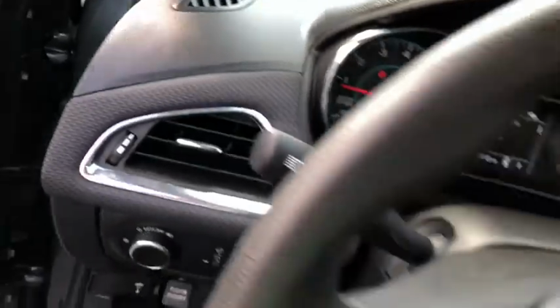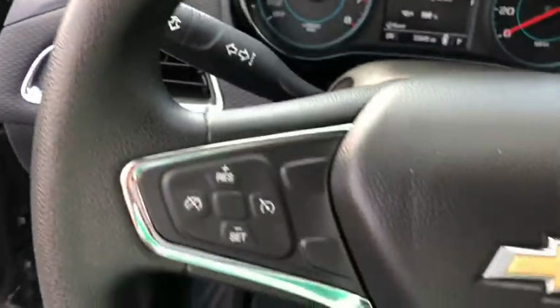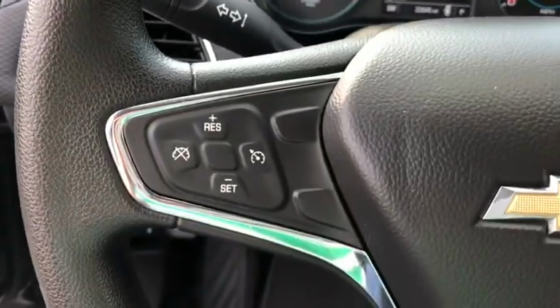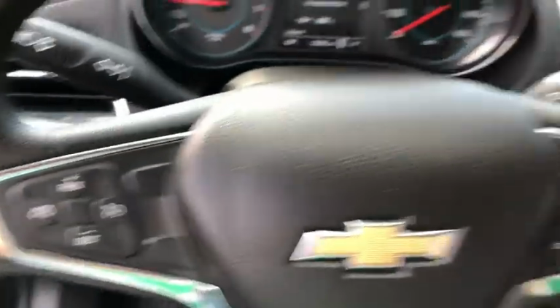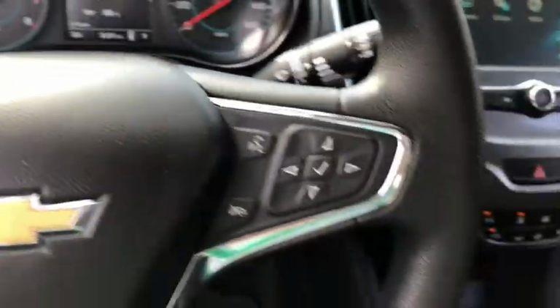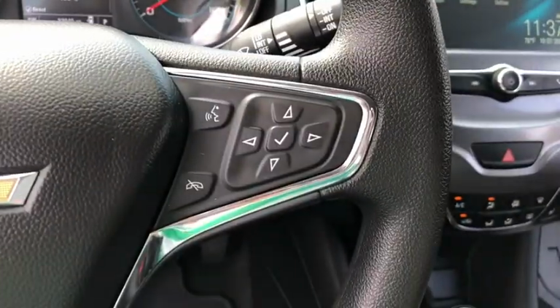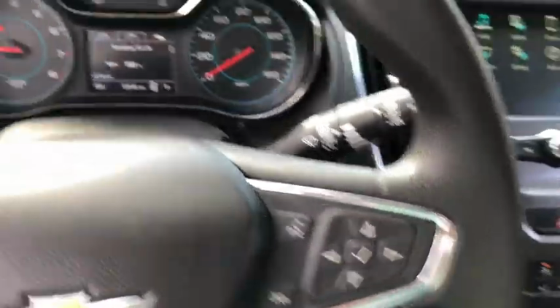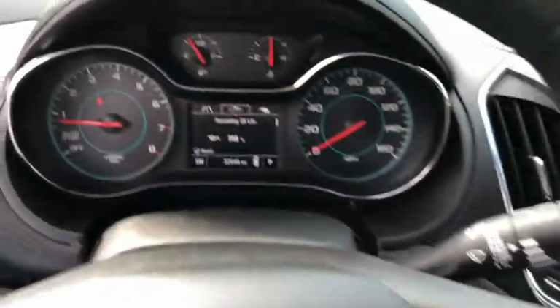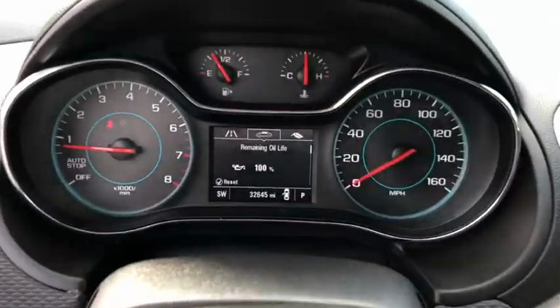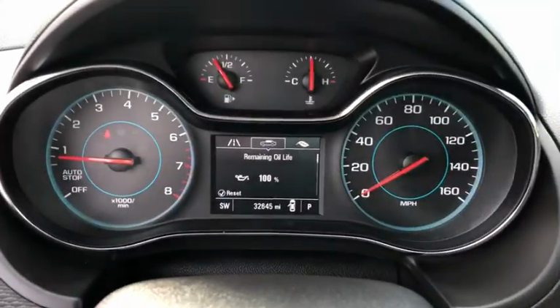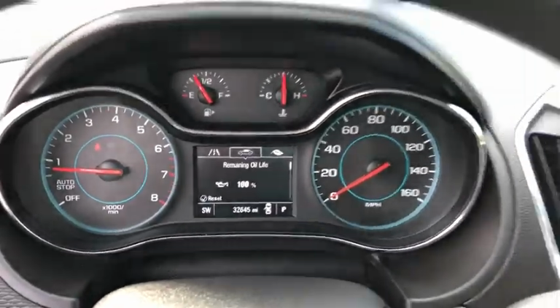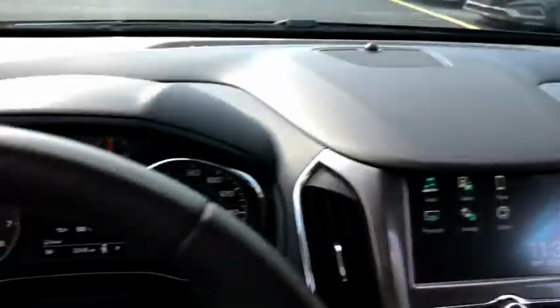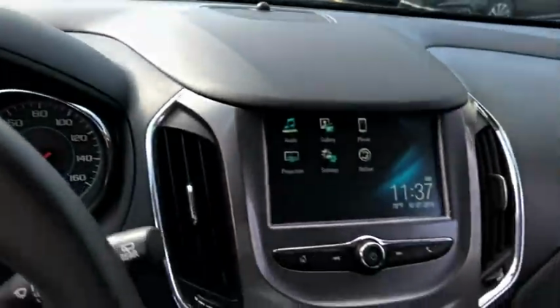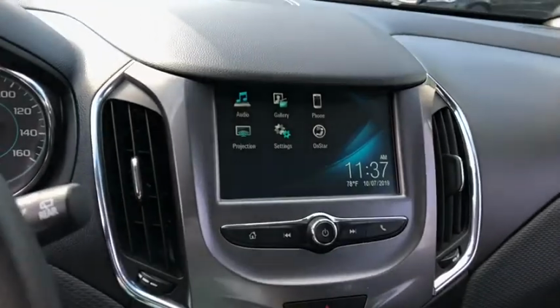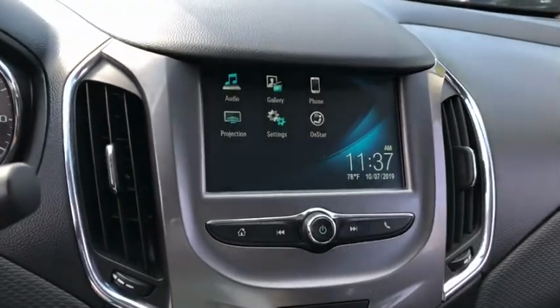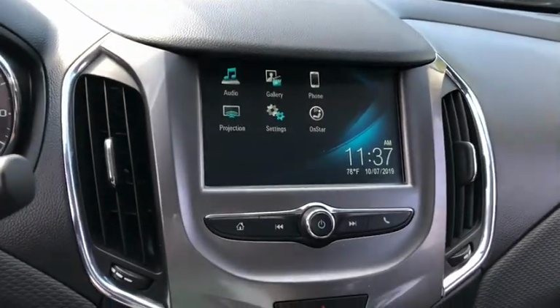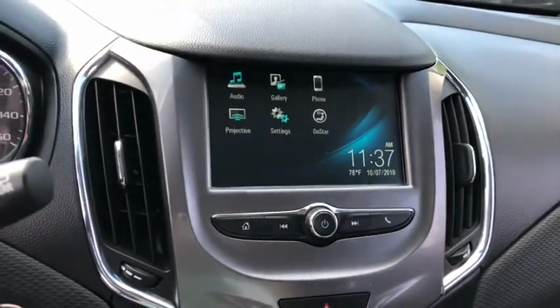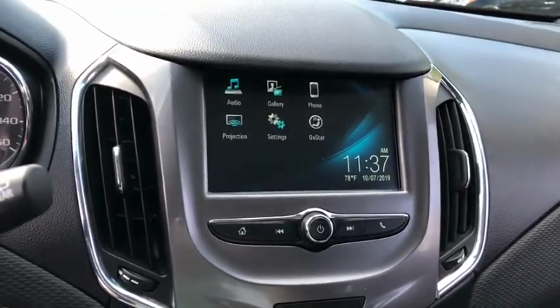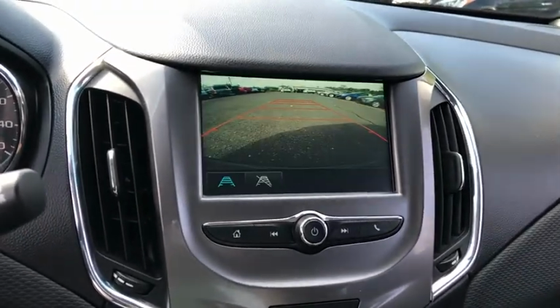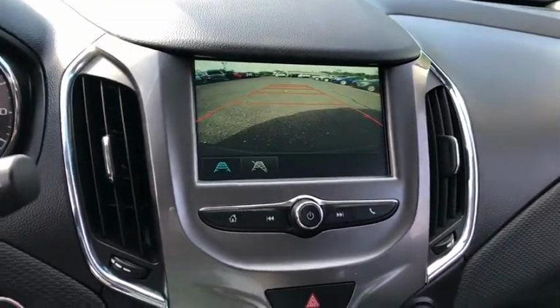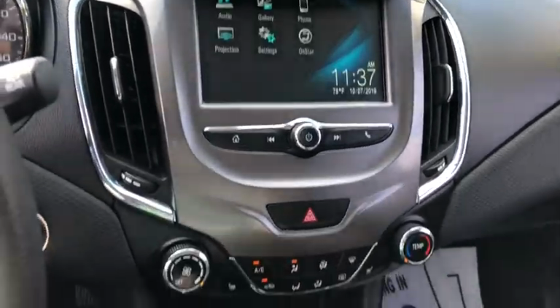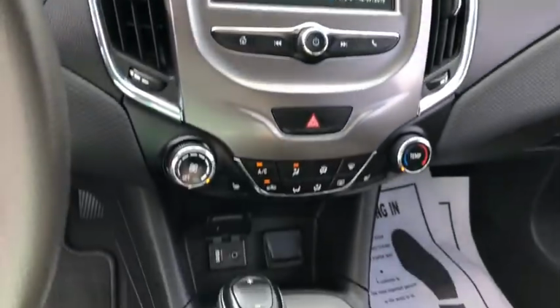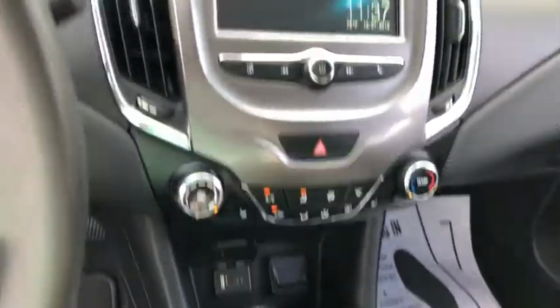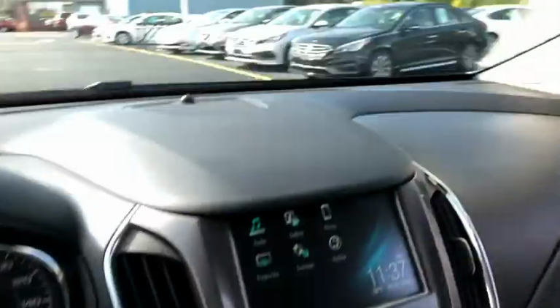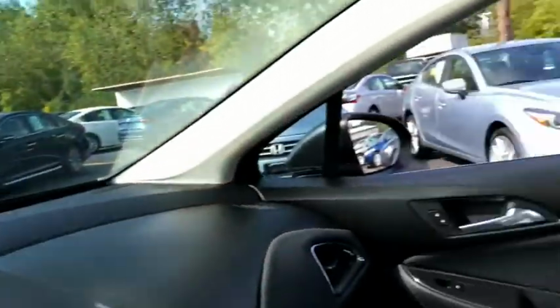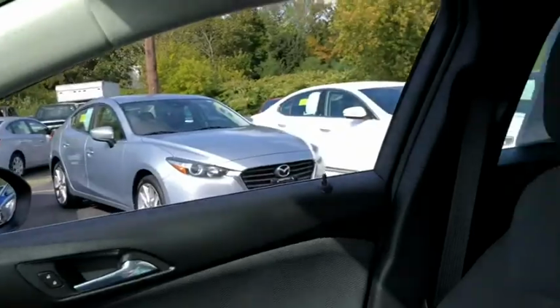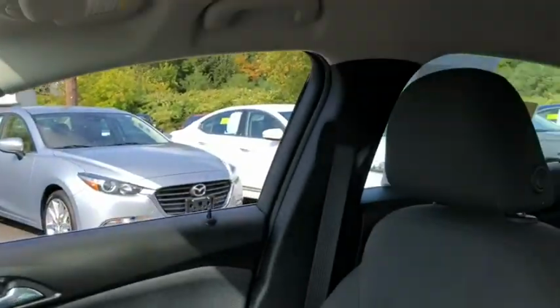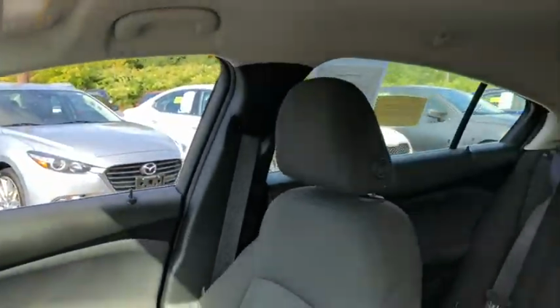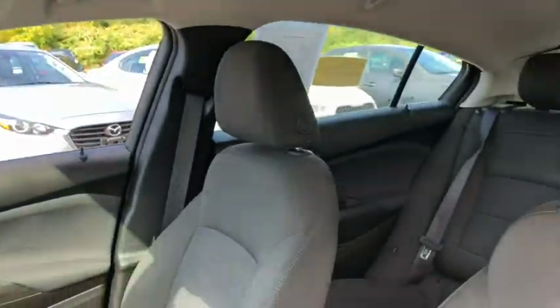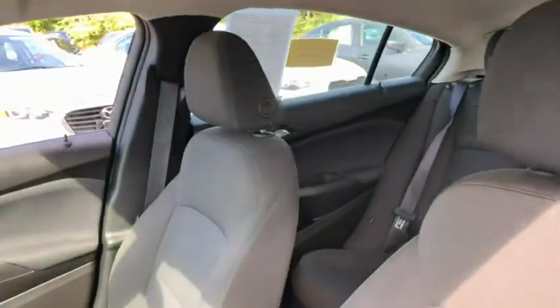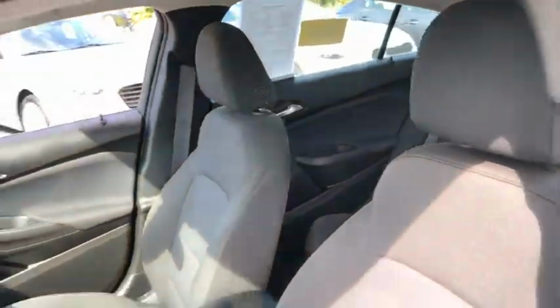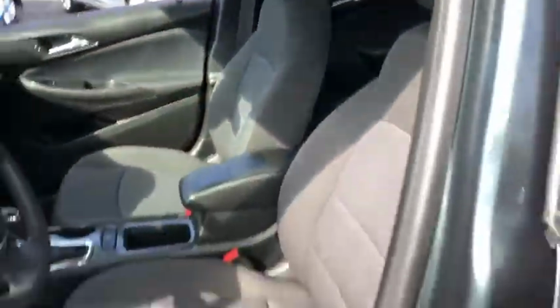Power windows, remote power door locks, daytime running lights, tachometer, convenience package, head-up display, rear wiper, privacy control glass, power-heated outside mirrors, front license plate bracket, rear spoiler.